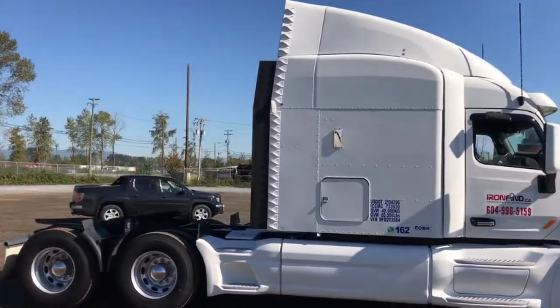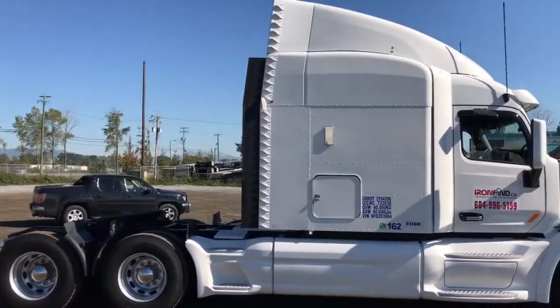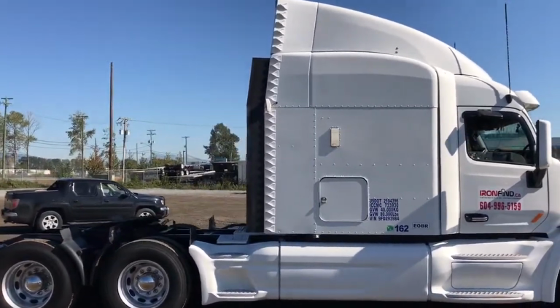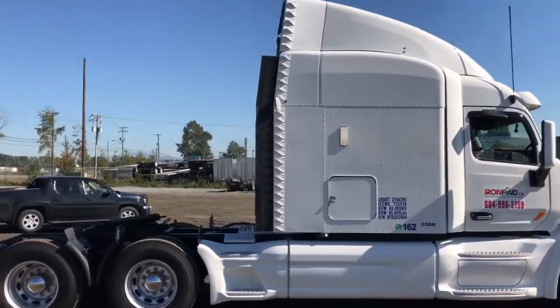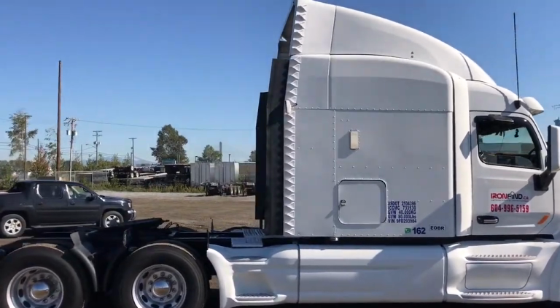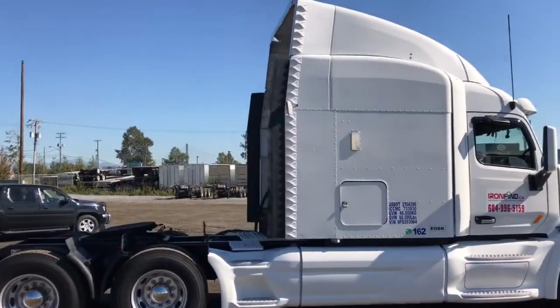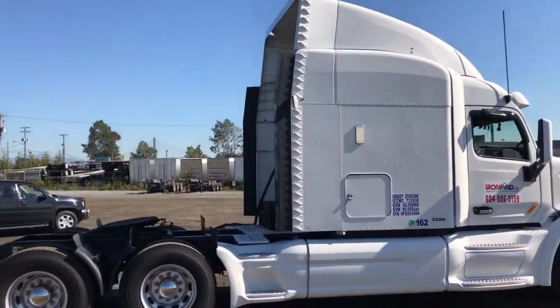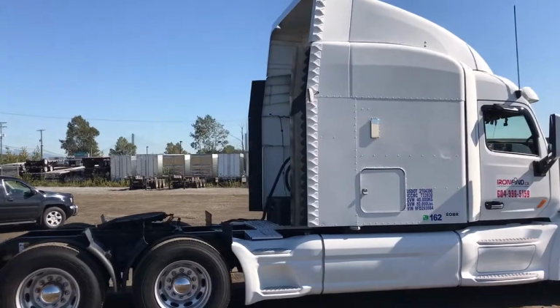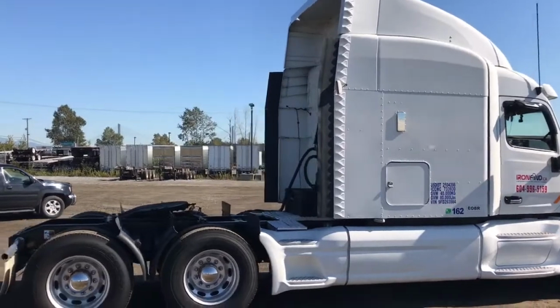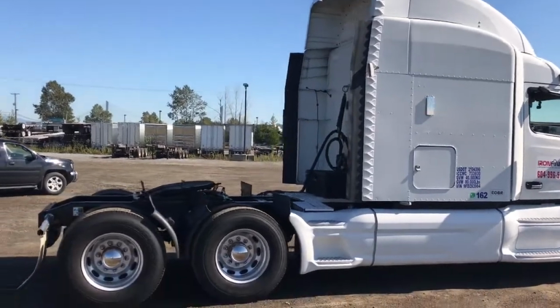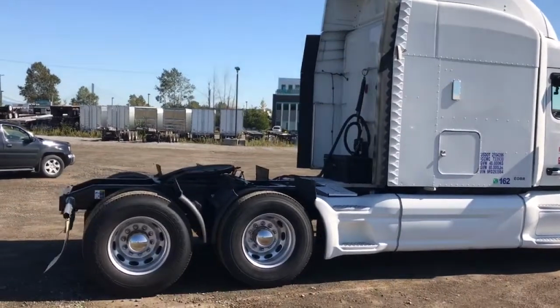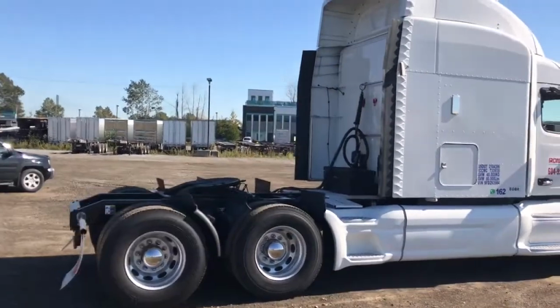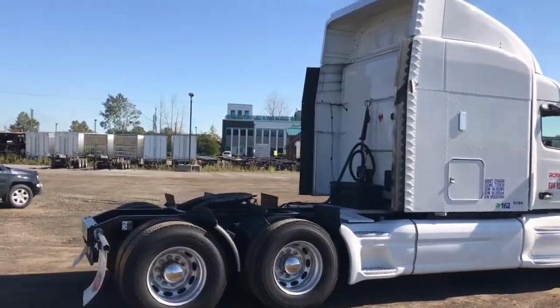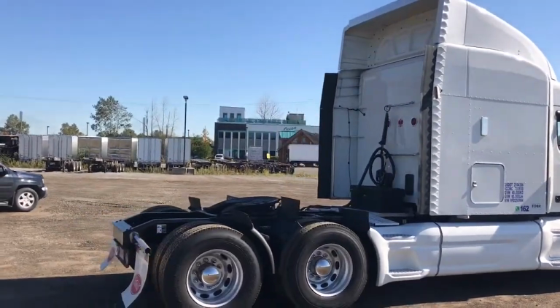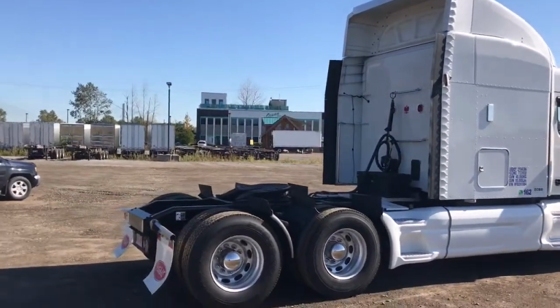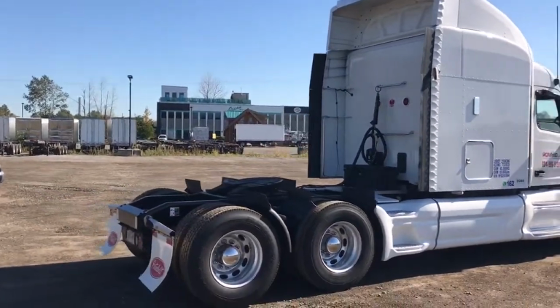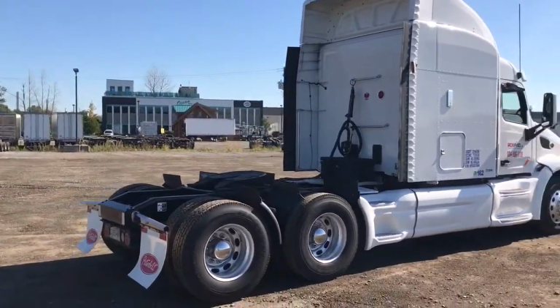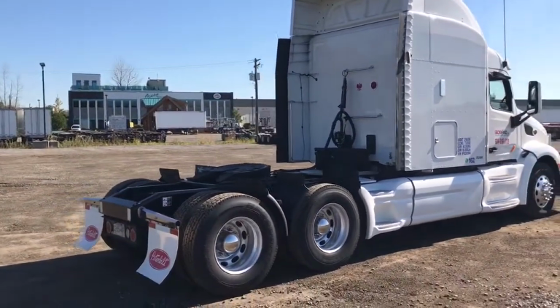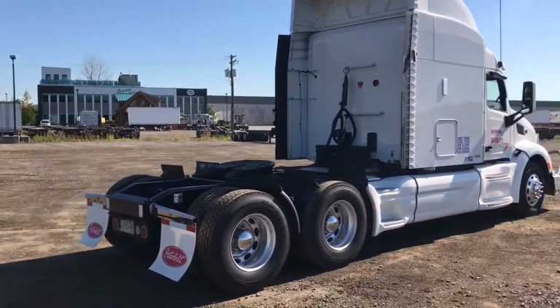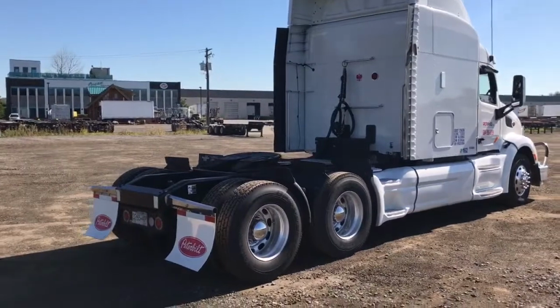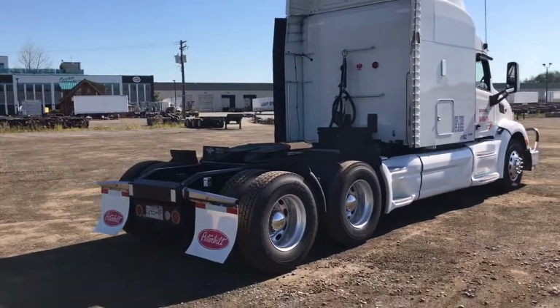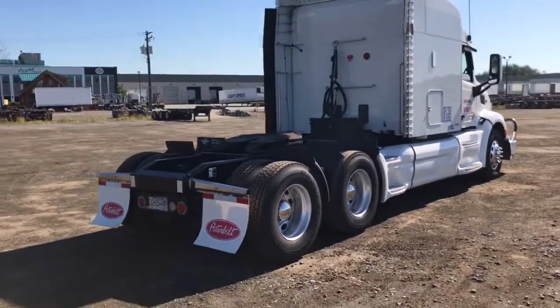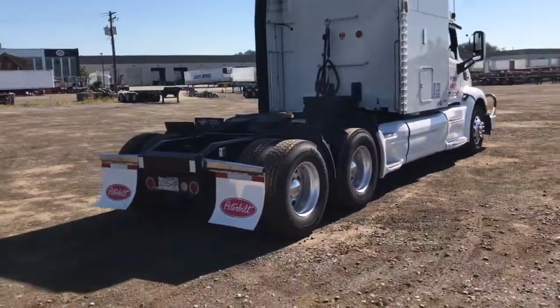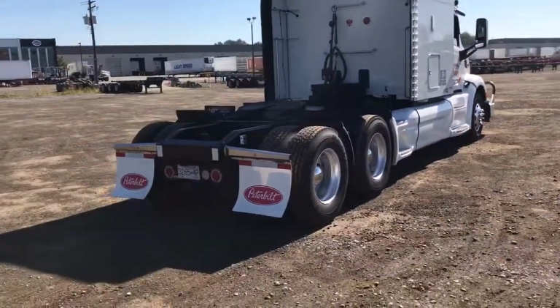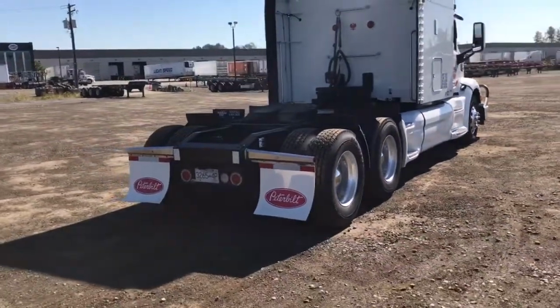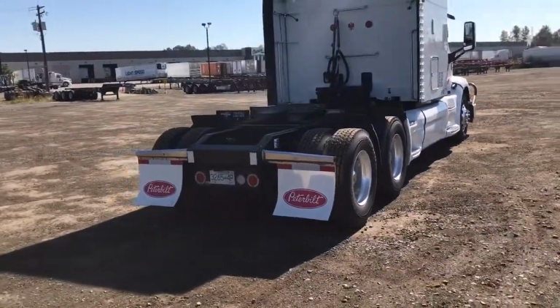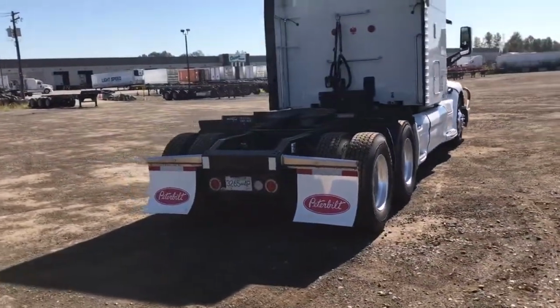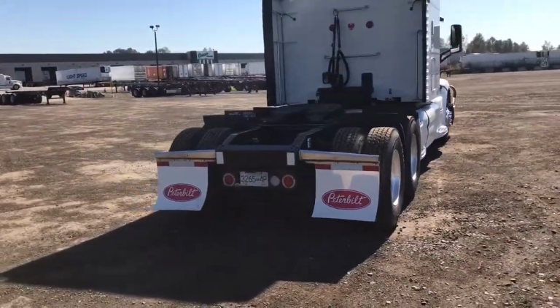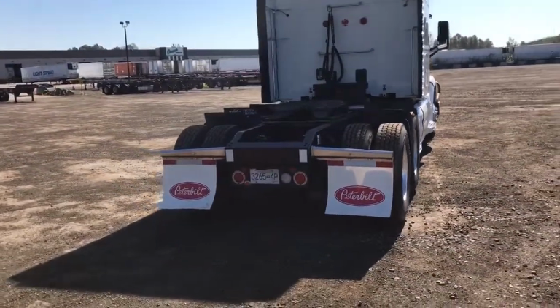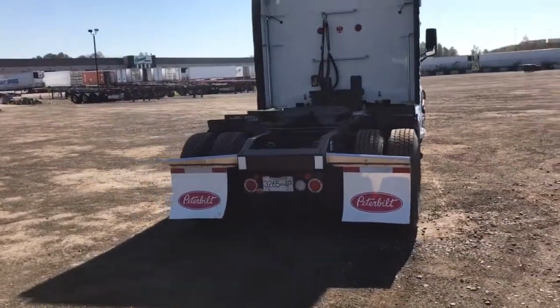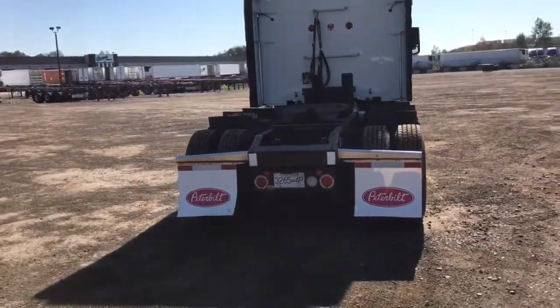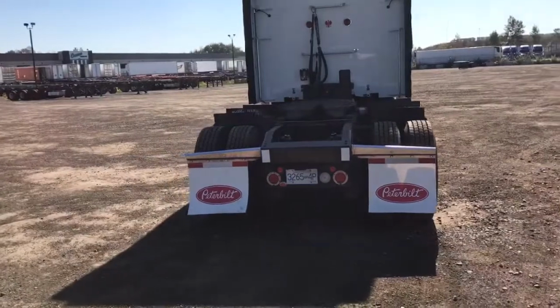He's got those side deflectors at the end of his fairings there. He says it increases fuel mileage 3 liters per every 100 kilometers, which is a significant change — a big savings really.